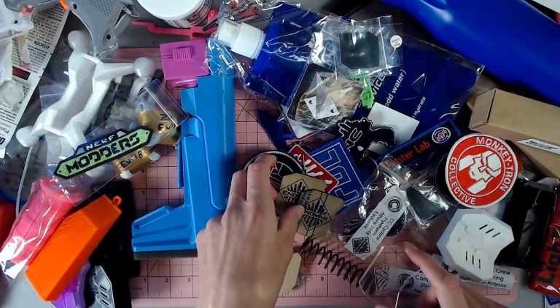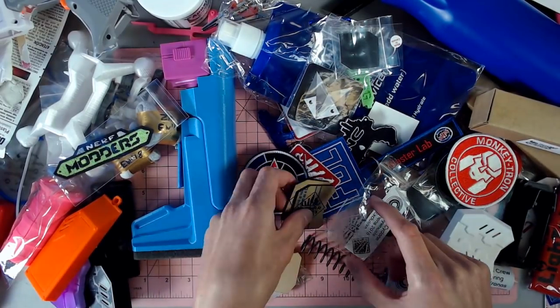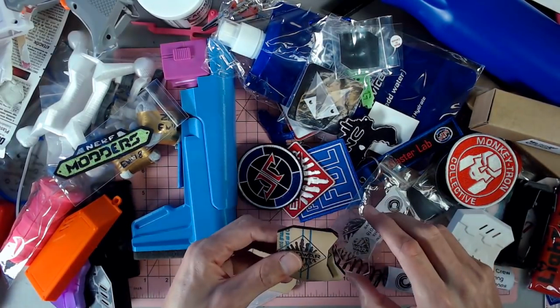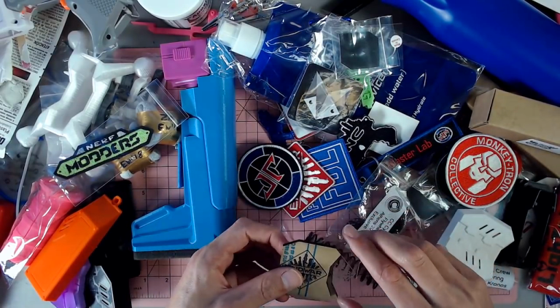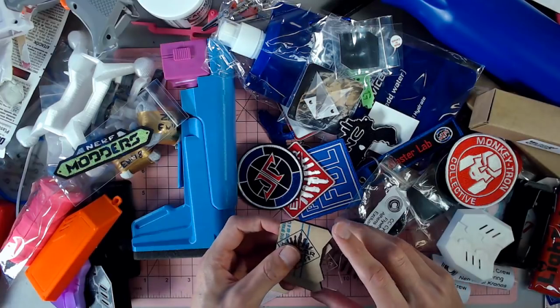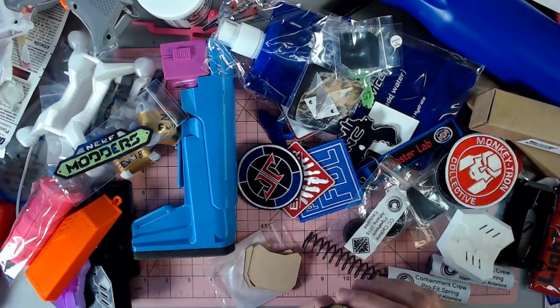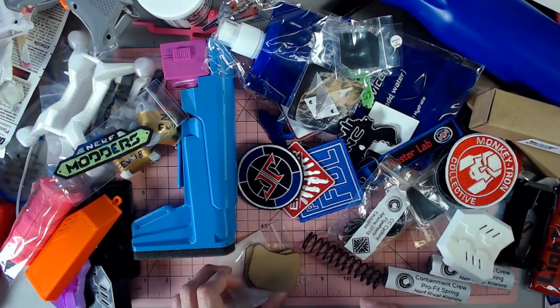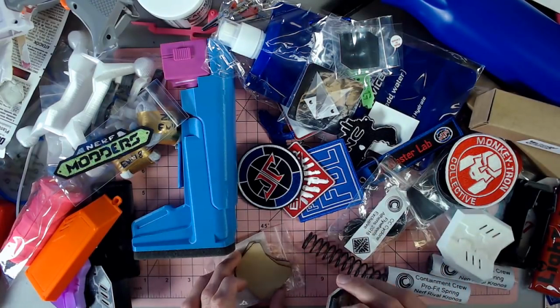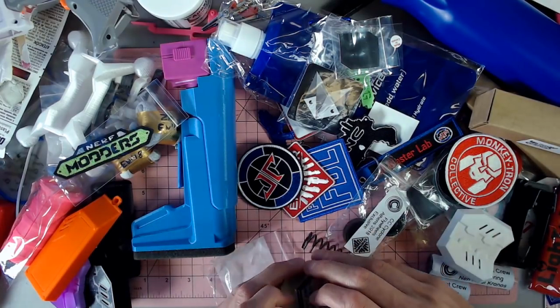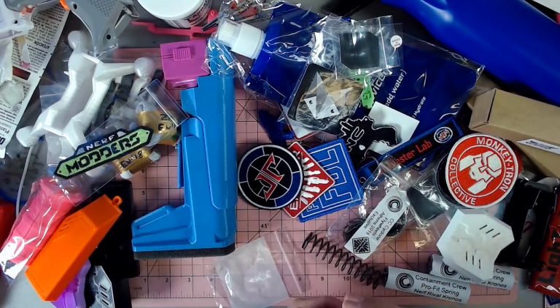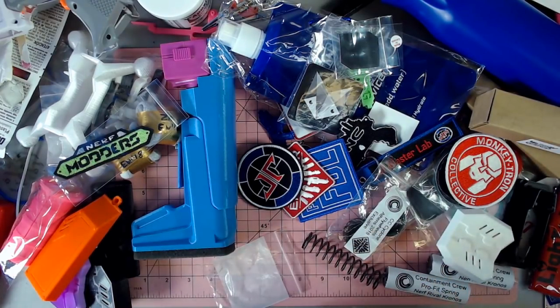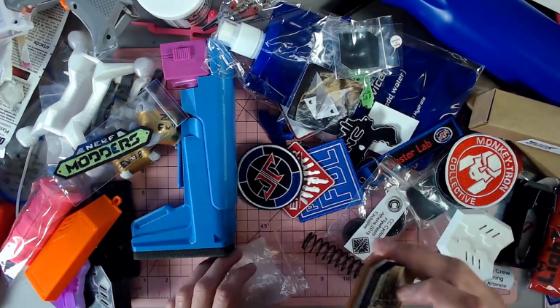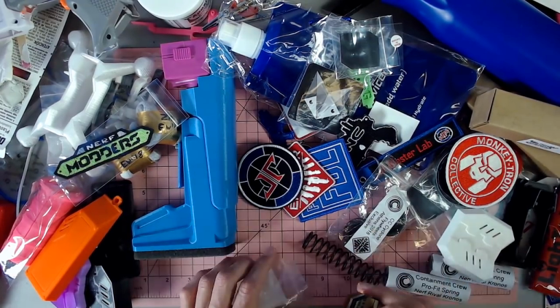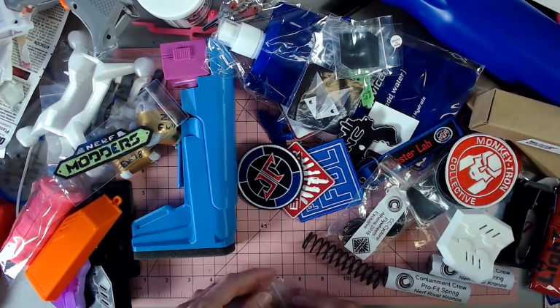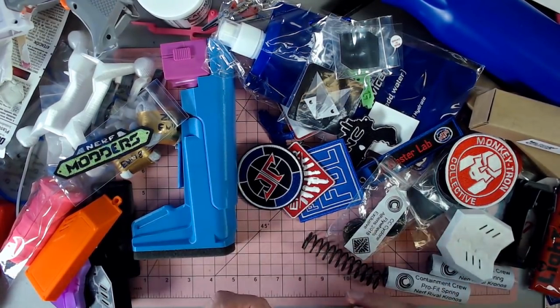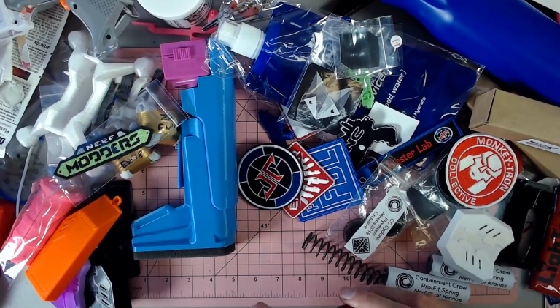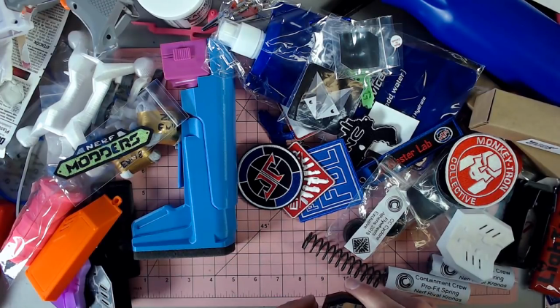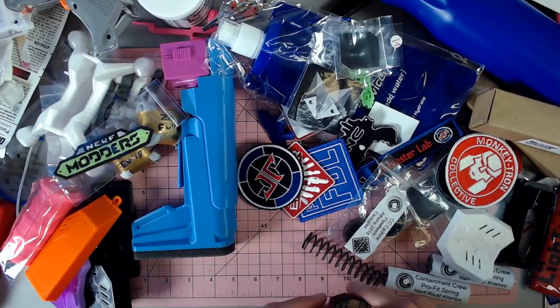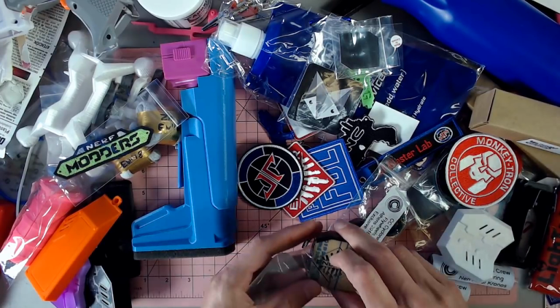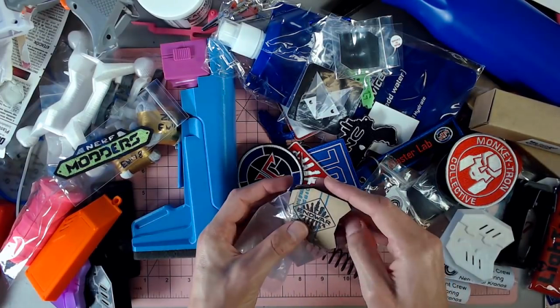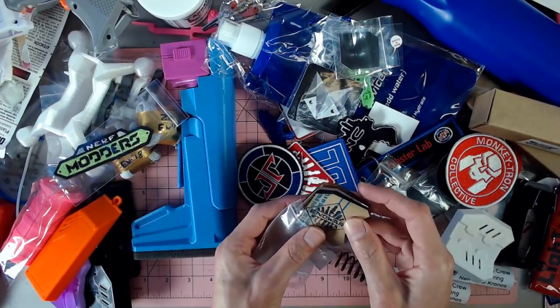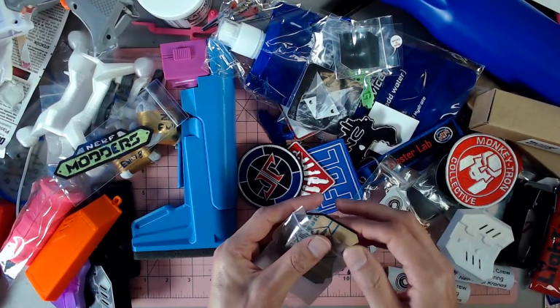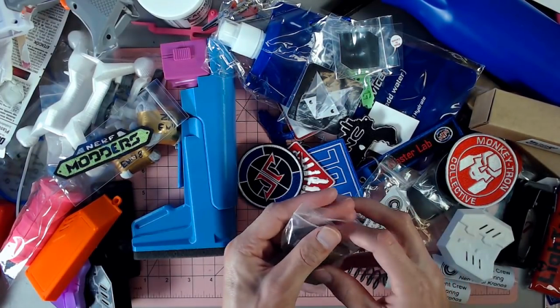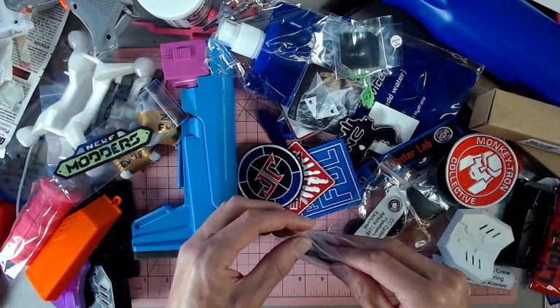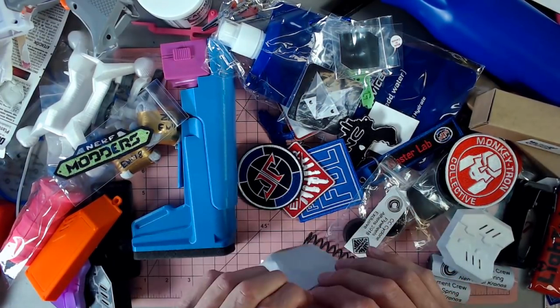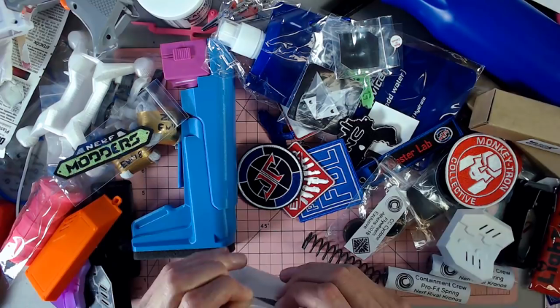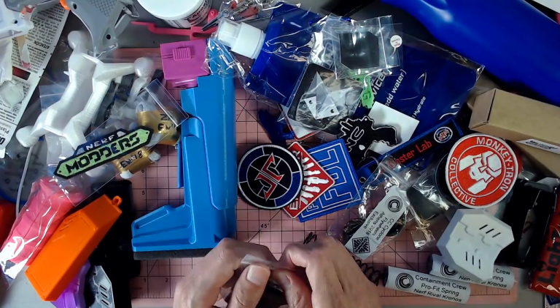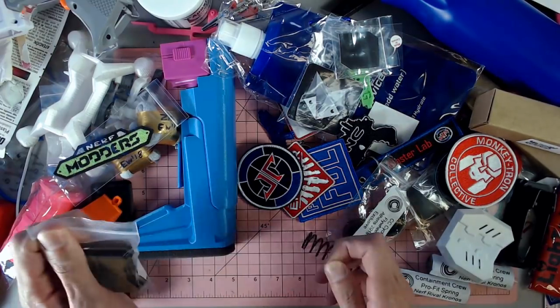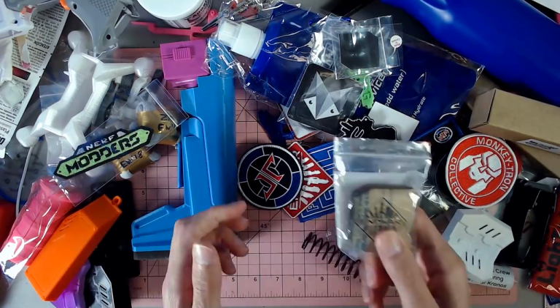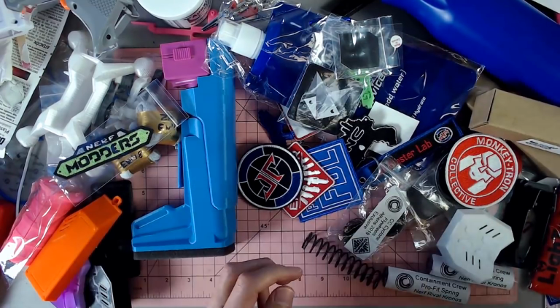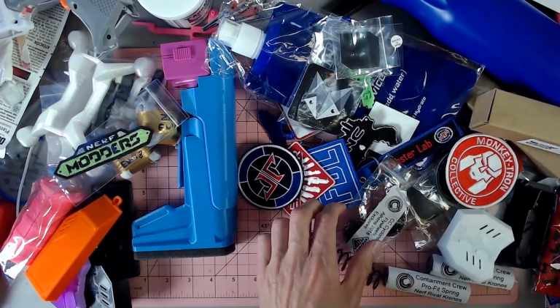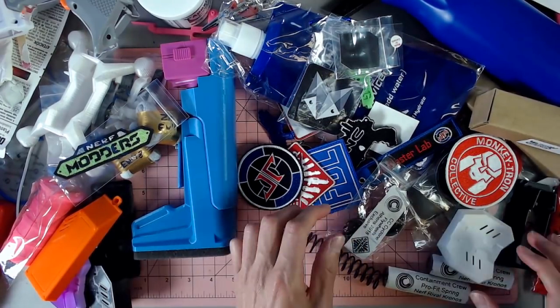I want those of you that were unable to make it to End War to maybe have a chance at getting something from End War. So we'll do that Strife battery or motor cover — End War exclusive — as a giveaway in the future. But thank you, Grigas Gear. That is awesome.